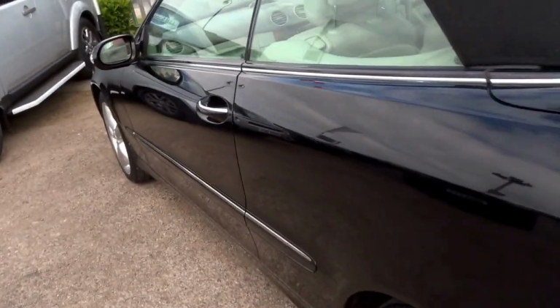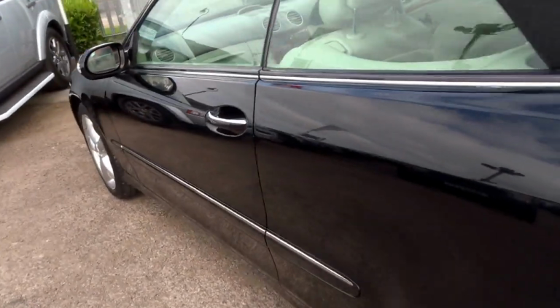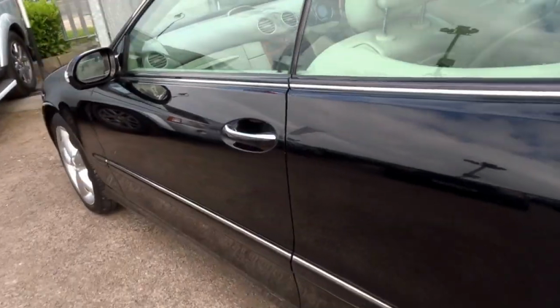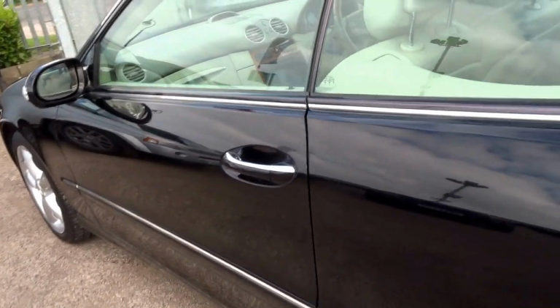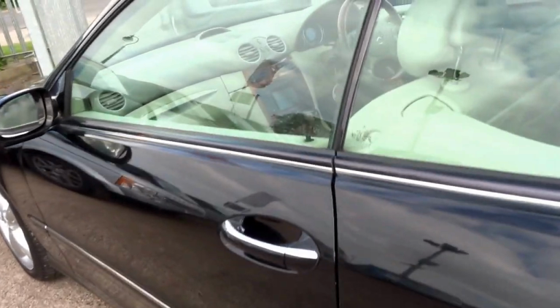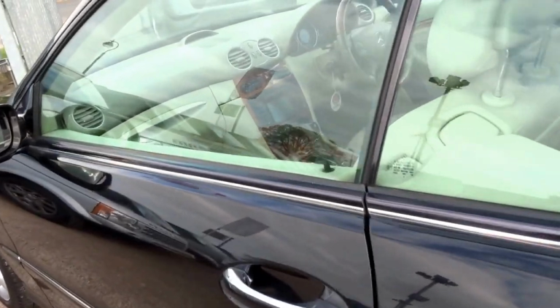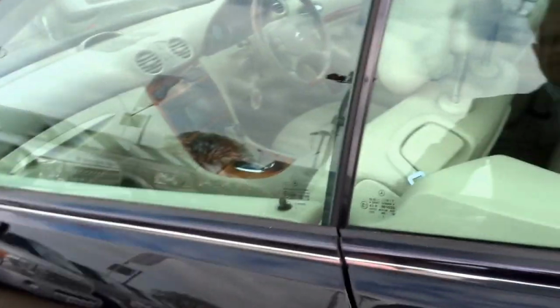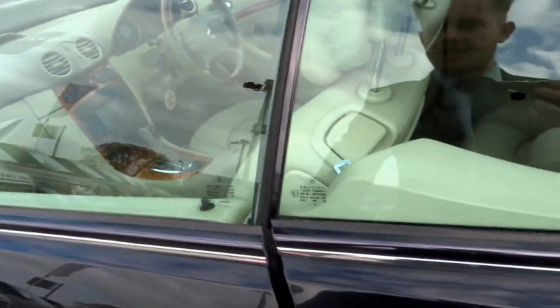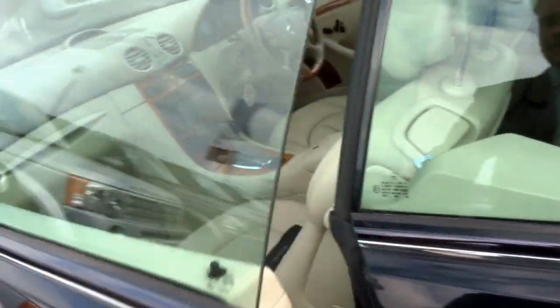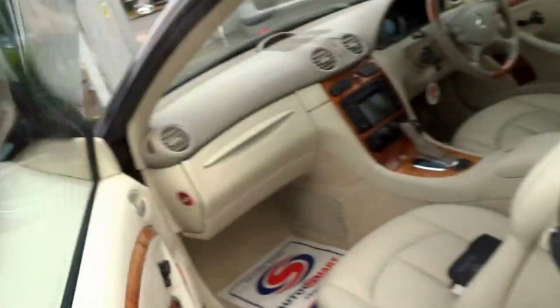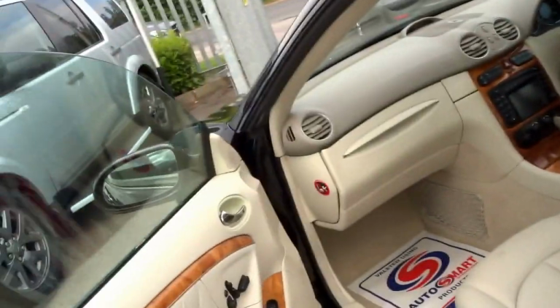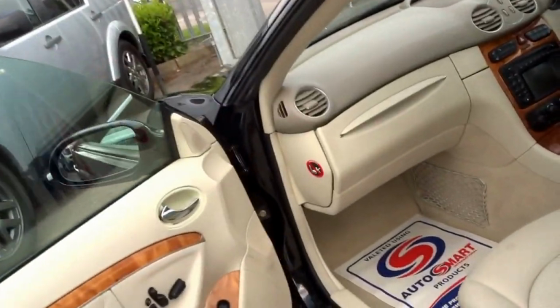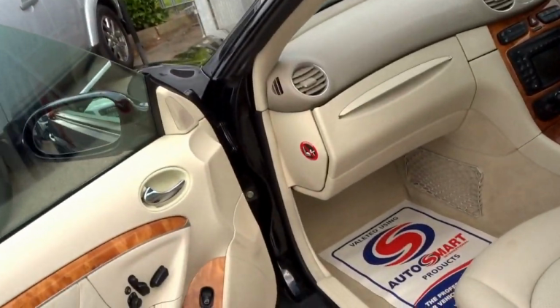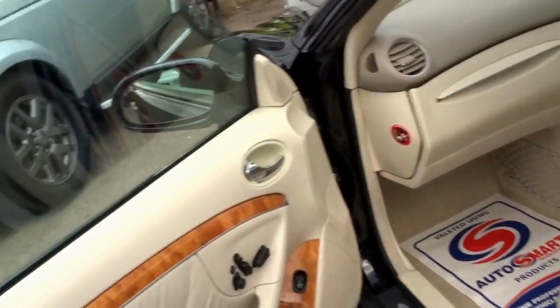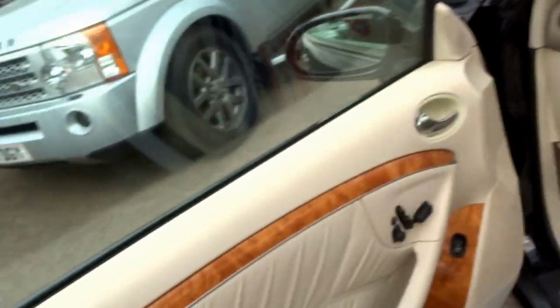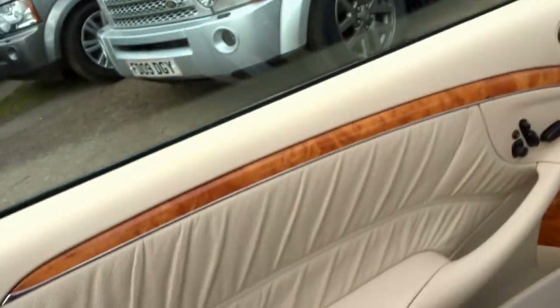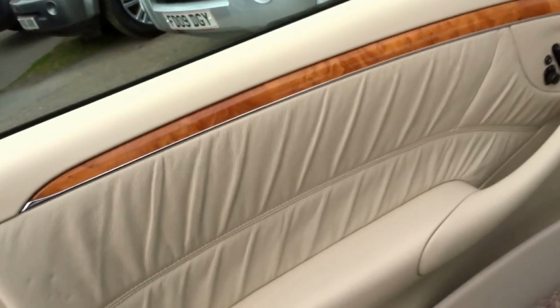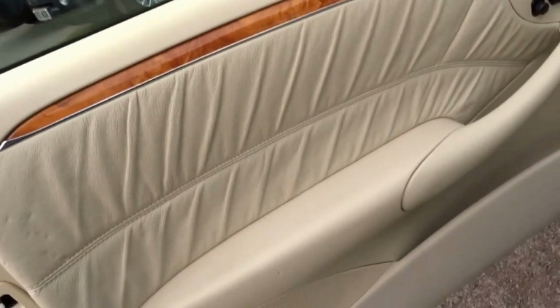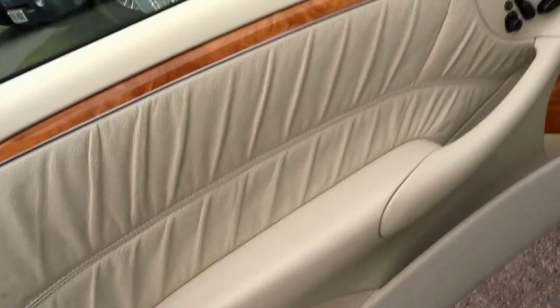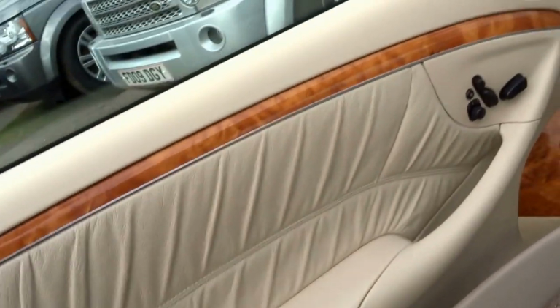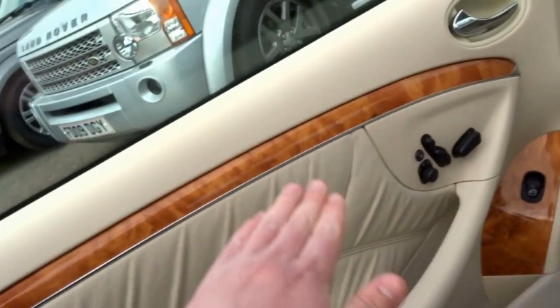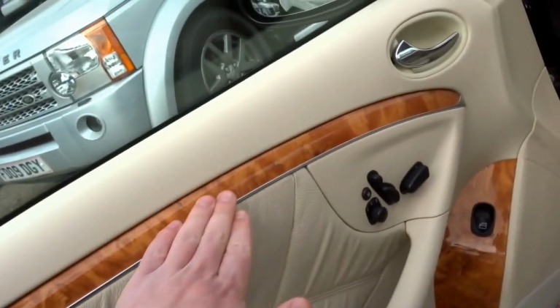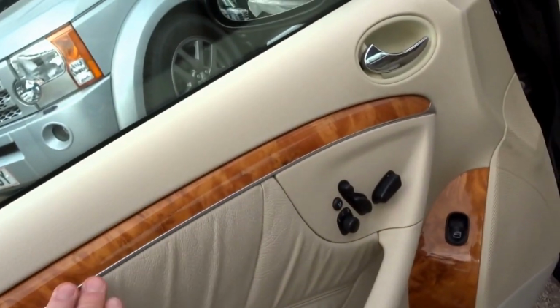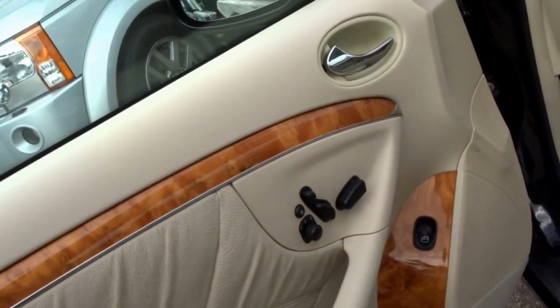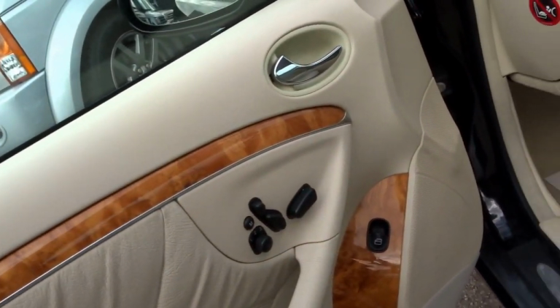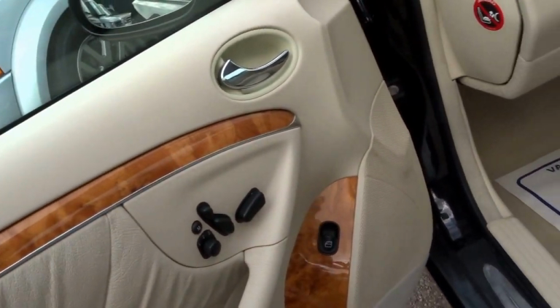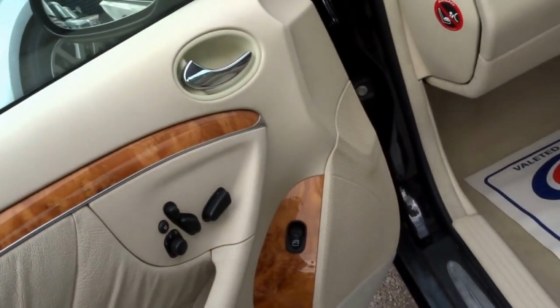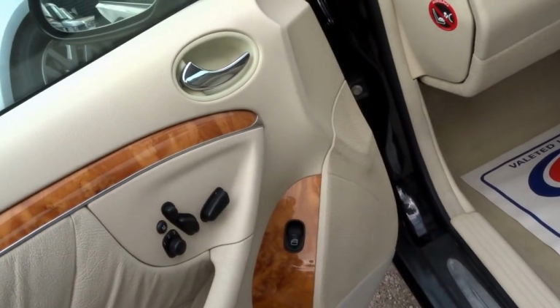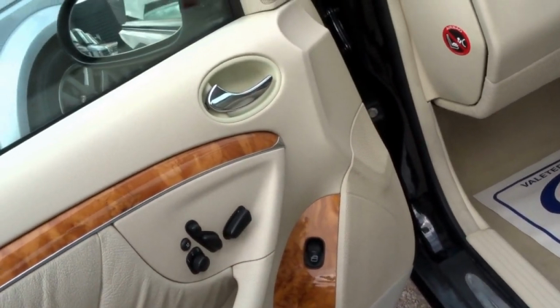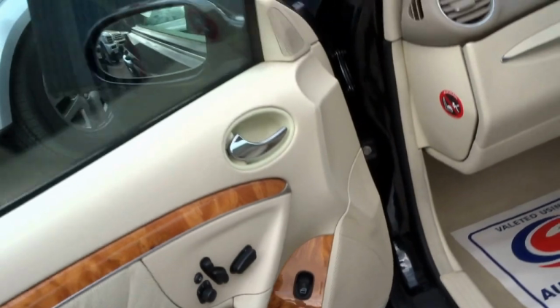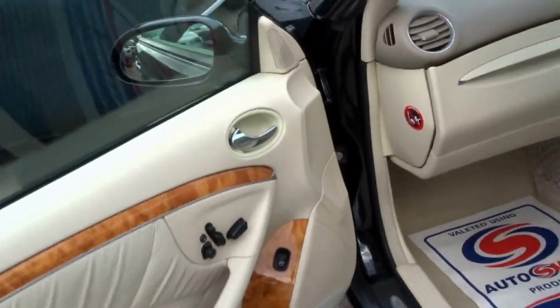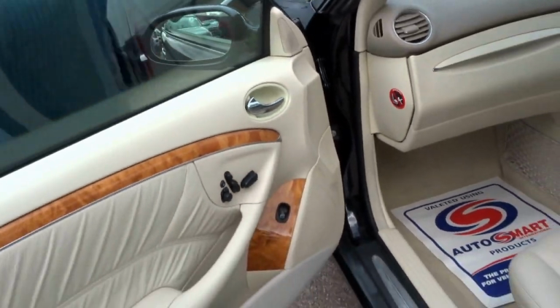Still a good-looking car — it's aged really, really nicely. Coming into the inside, as you can see, beautiful Magnolia leather with this wood finish. Huge specification on this car.